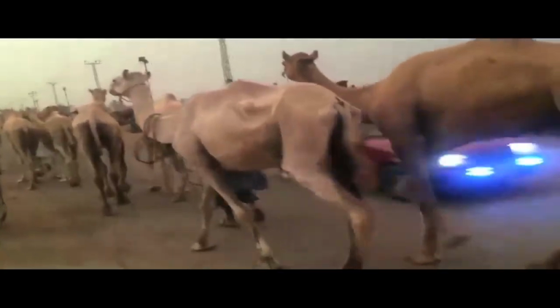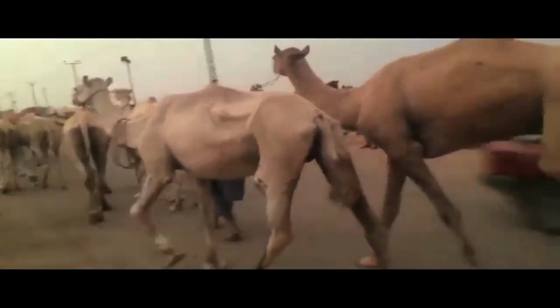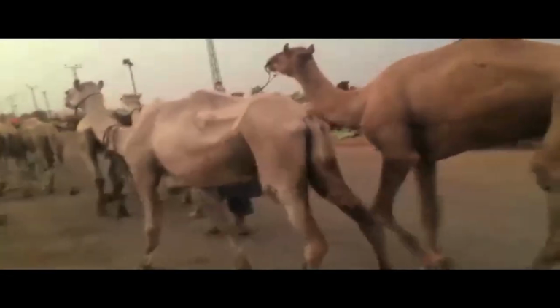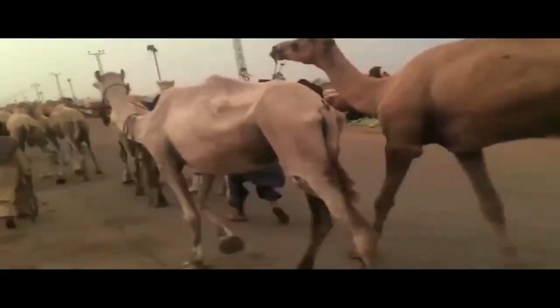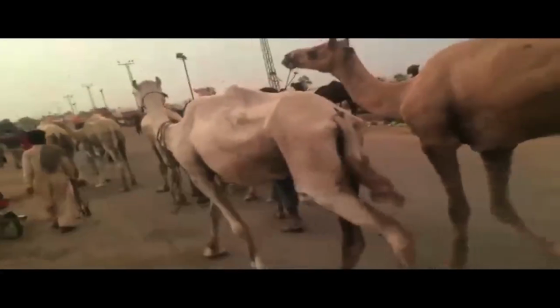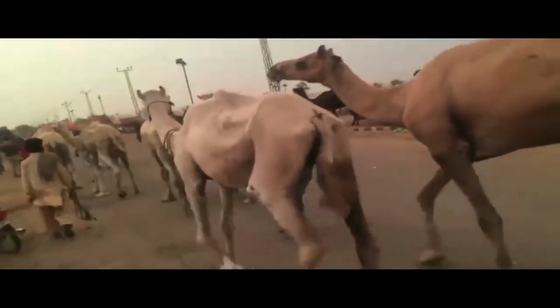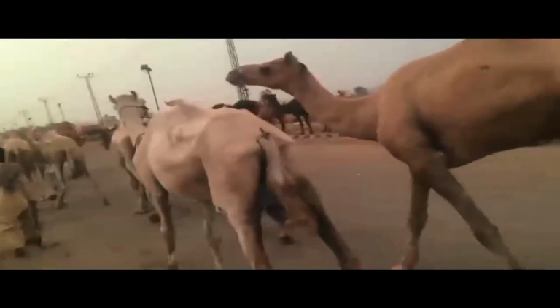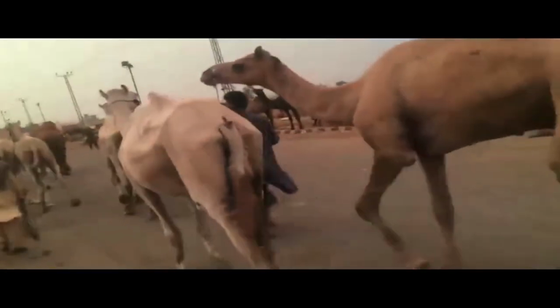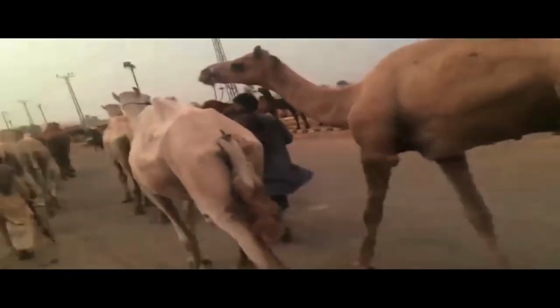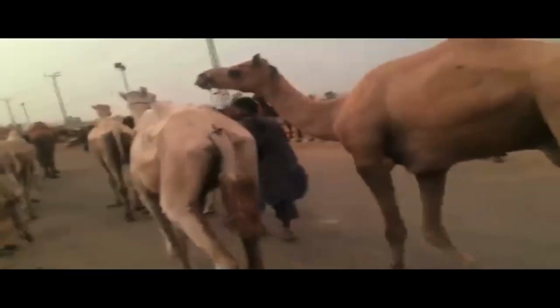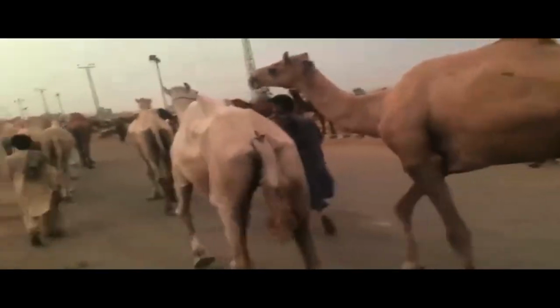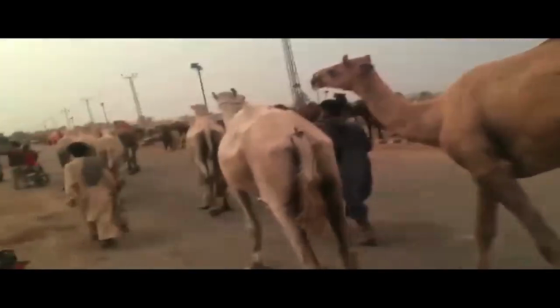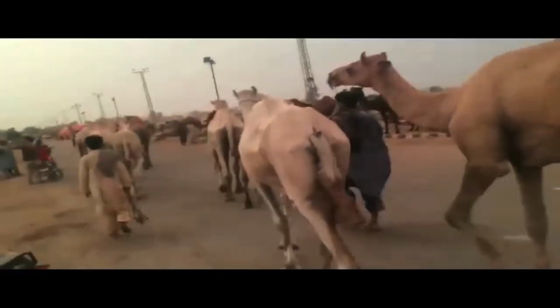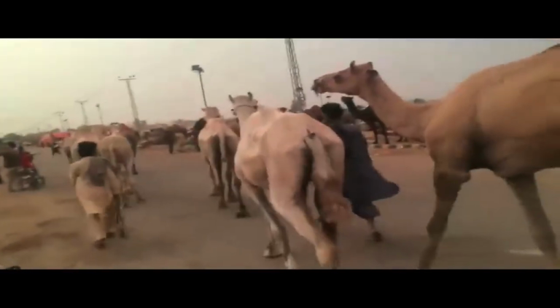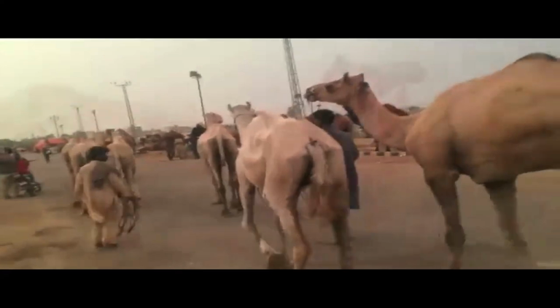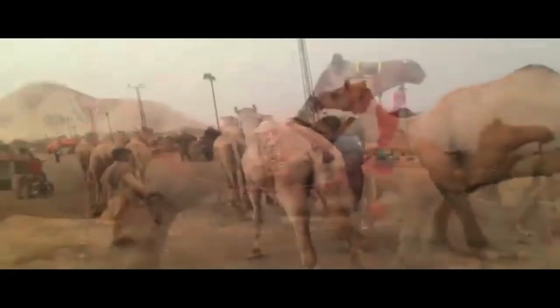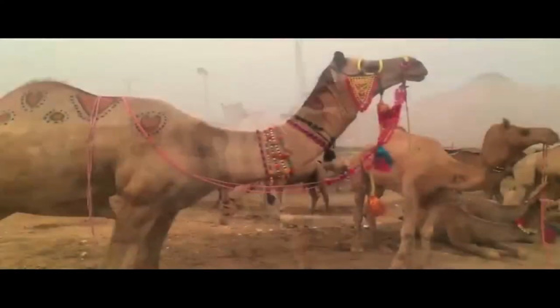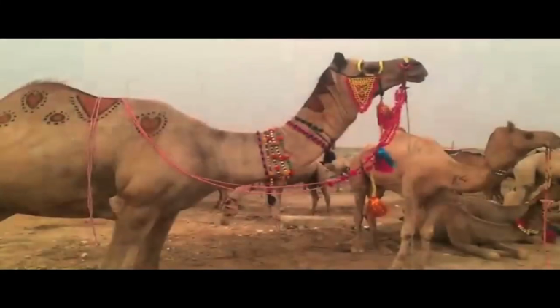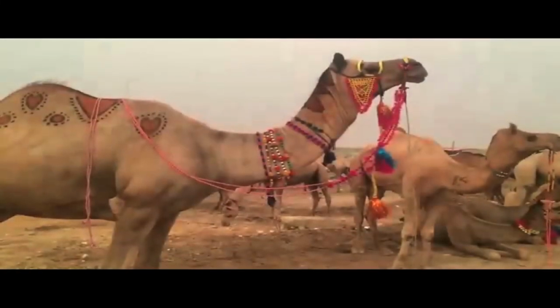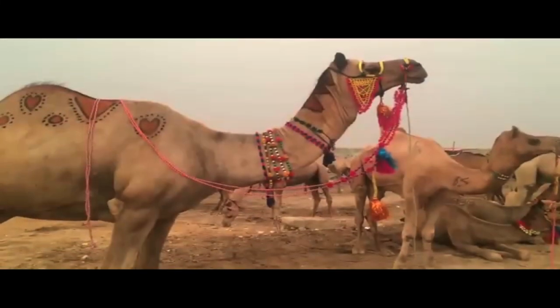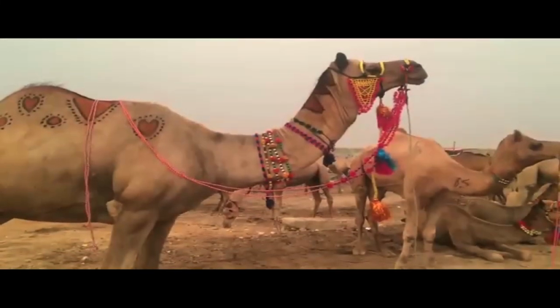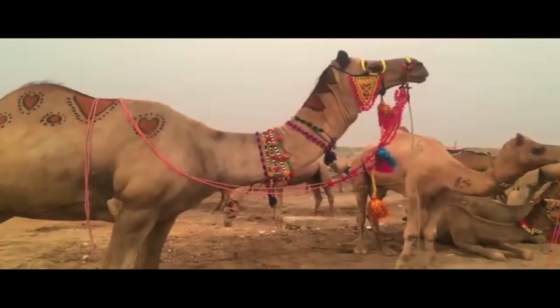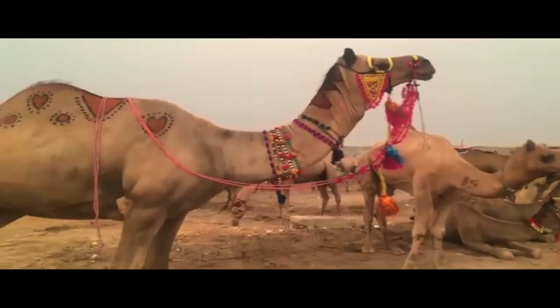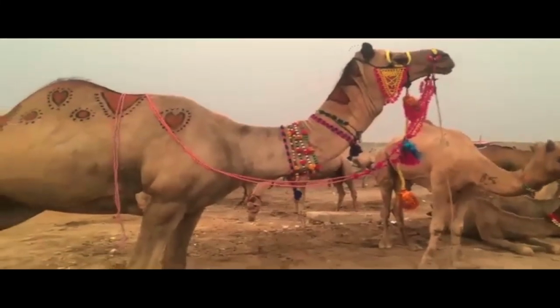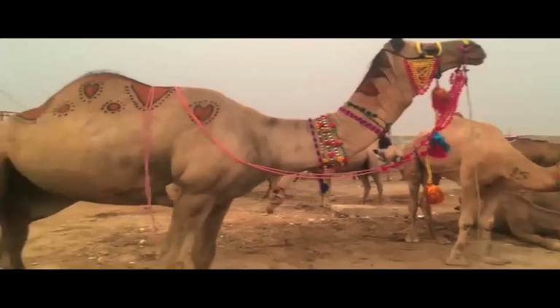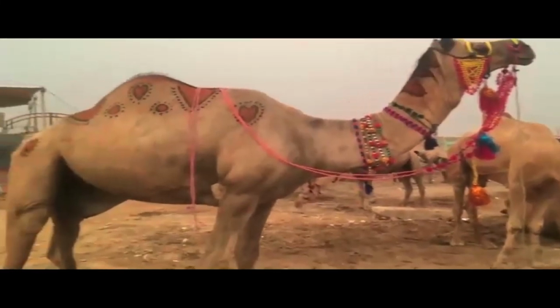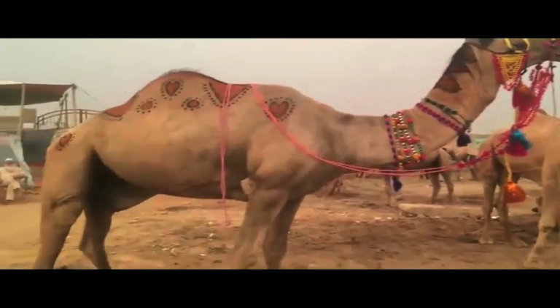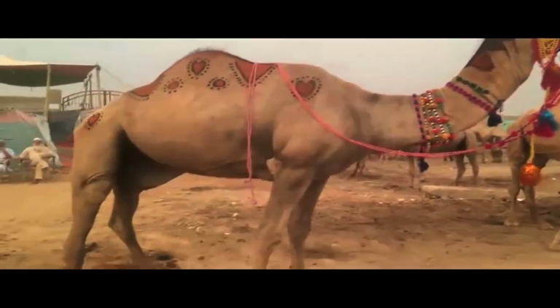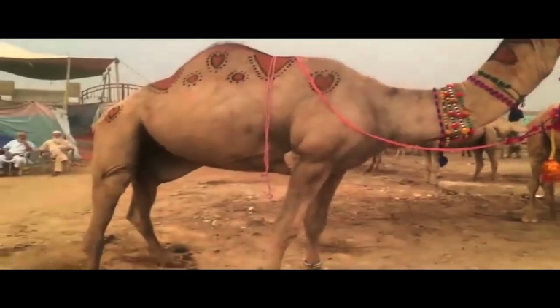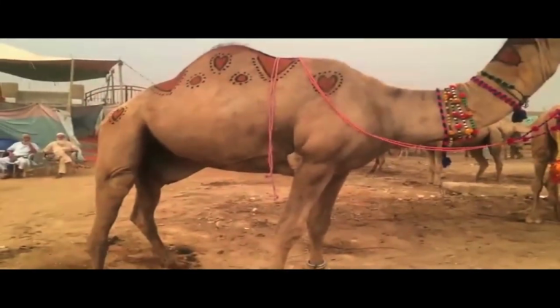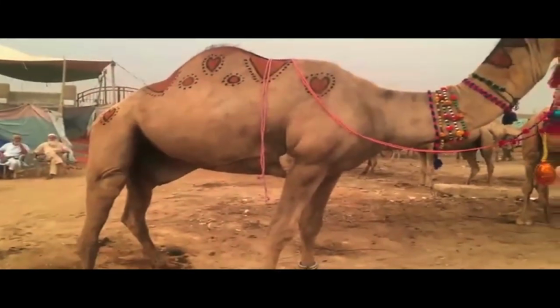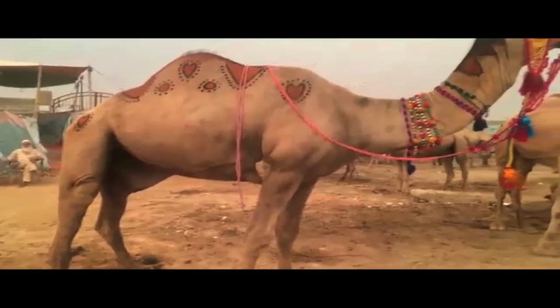So they mostly keep them today for livestock and as working animals. They're amazing. We mustn't take them for granted — the camel.